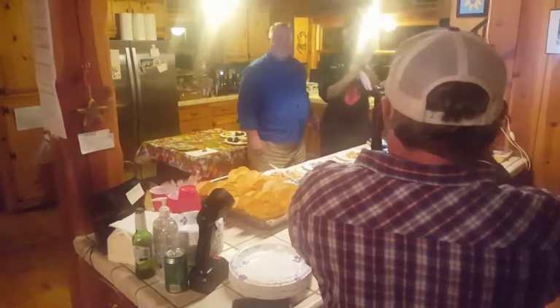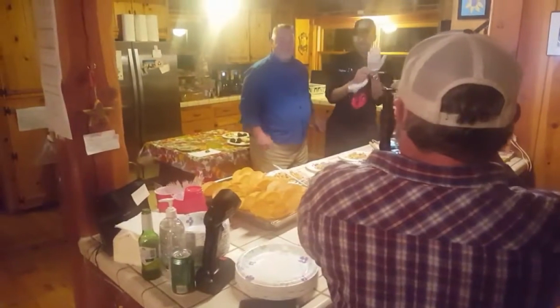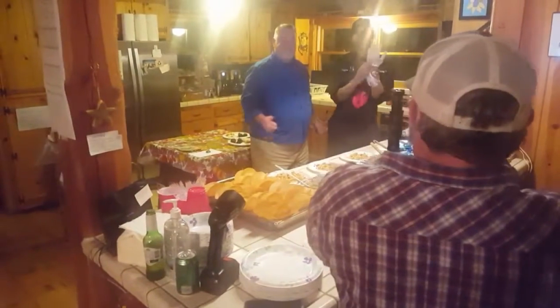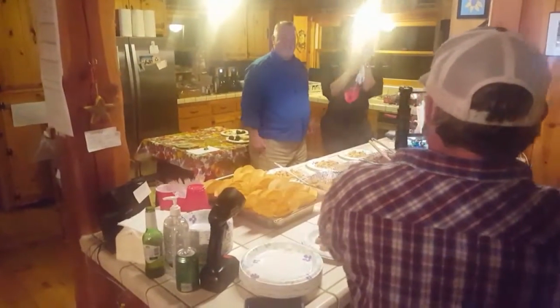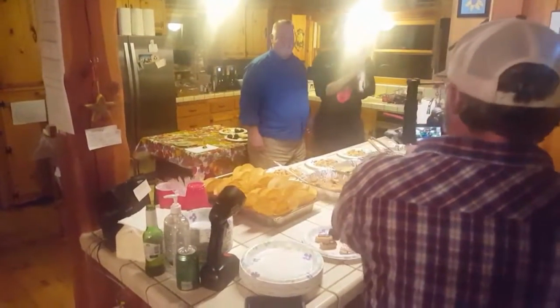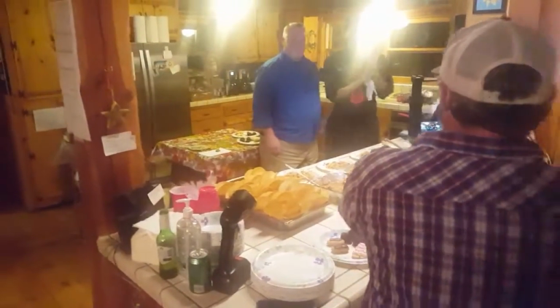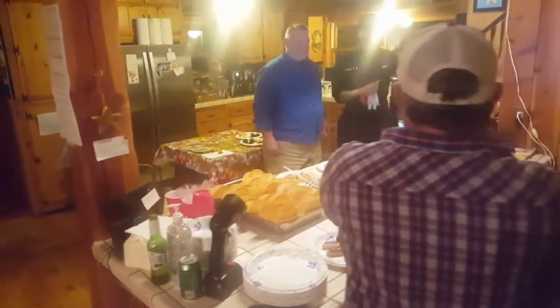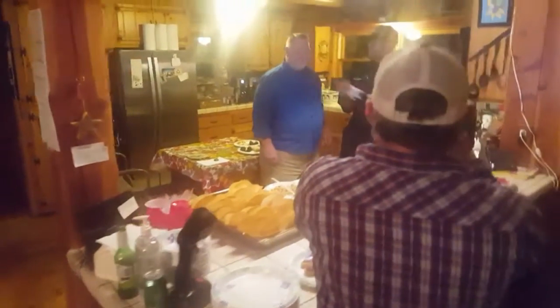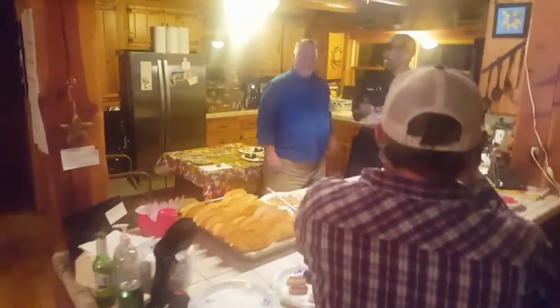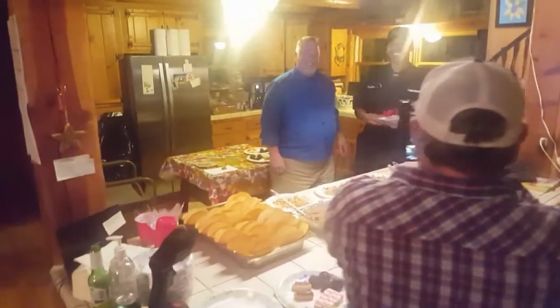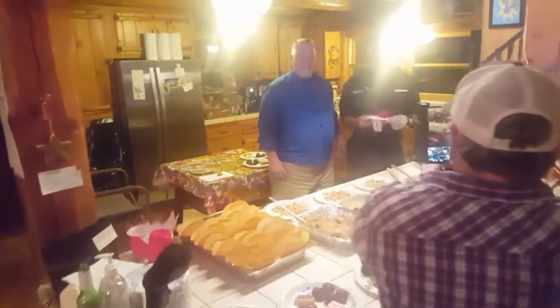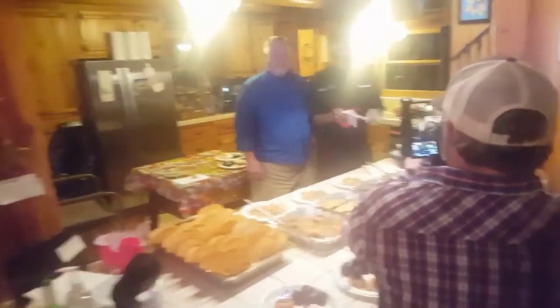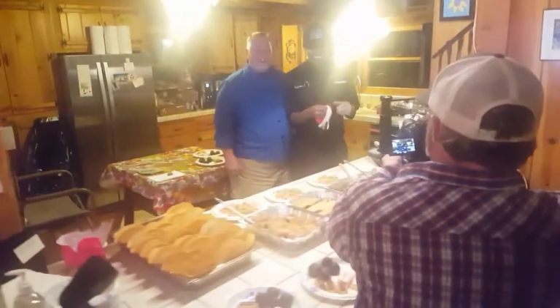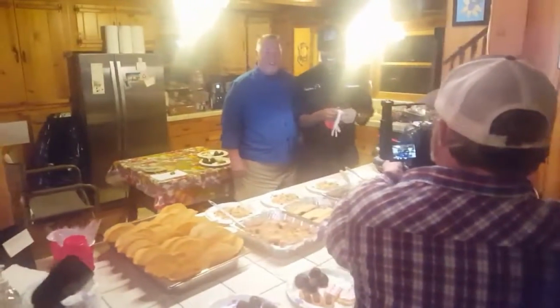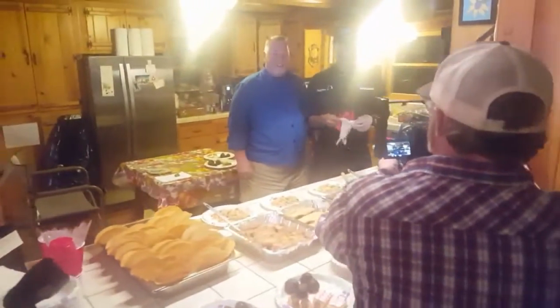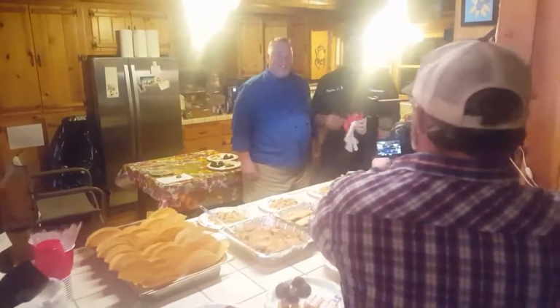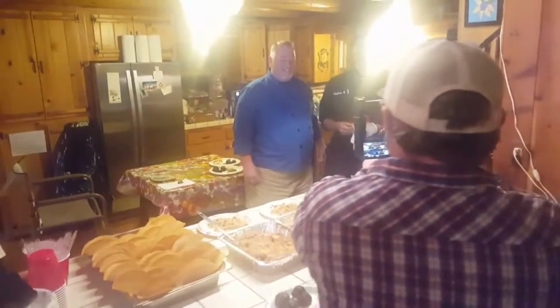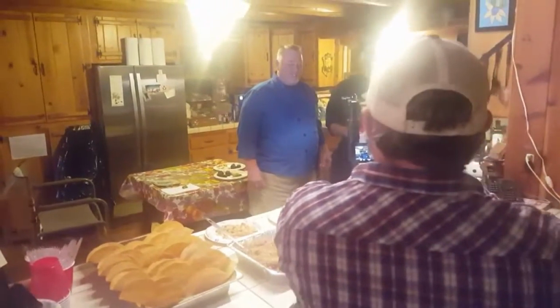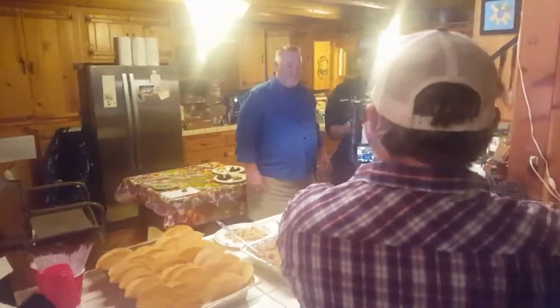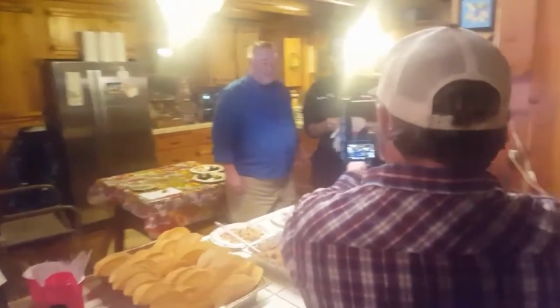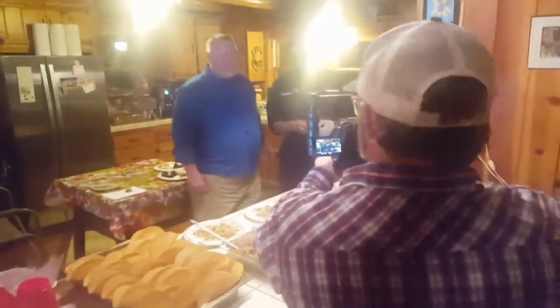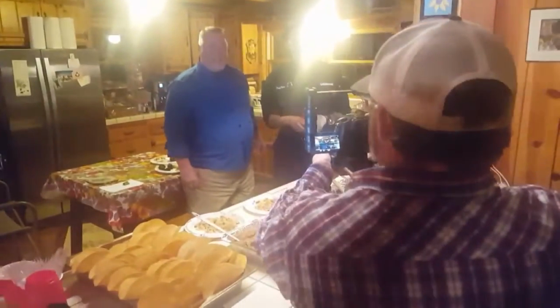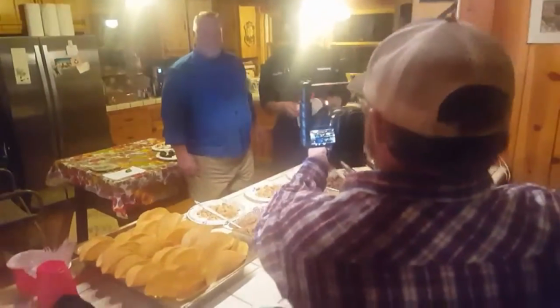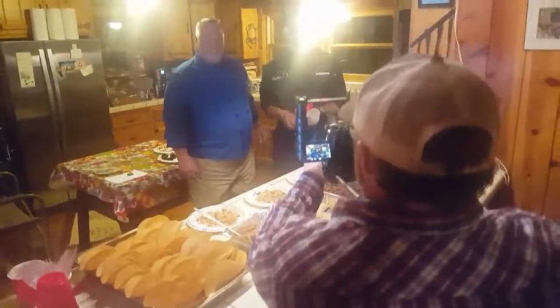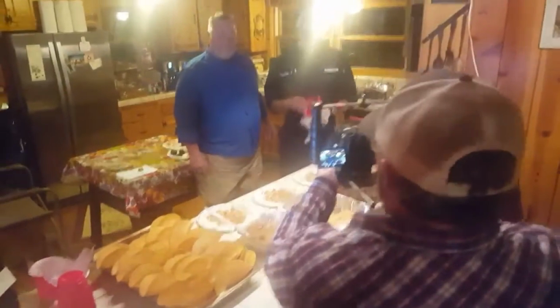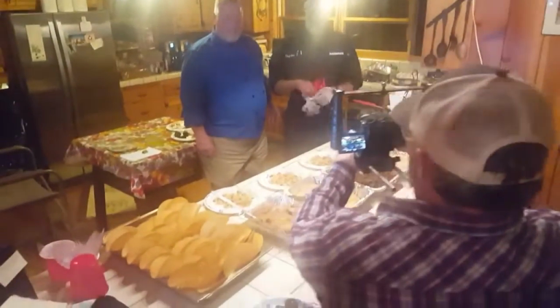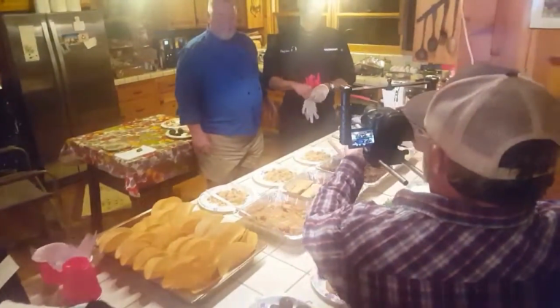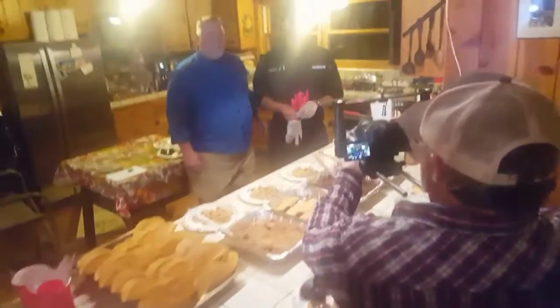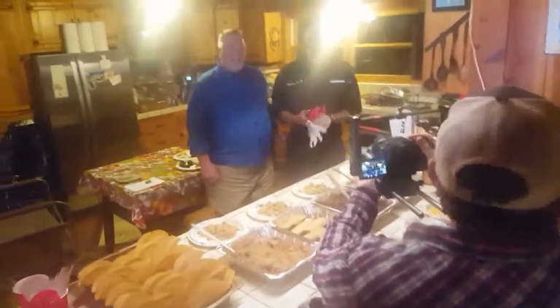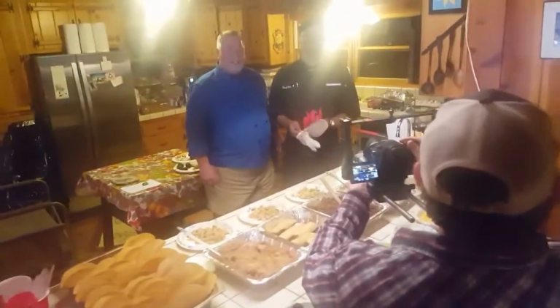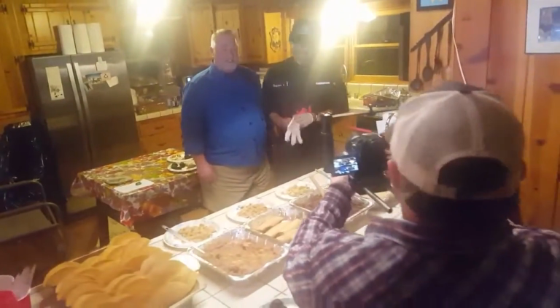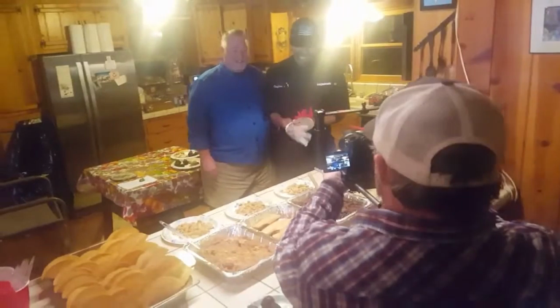Welcome back guys. I'm Chef Steve and this is Outdoor Chef Kurt. So last time we checked in with you guys, we were making breakfast burritos, but tonight at the cabin it is Mexican night.